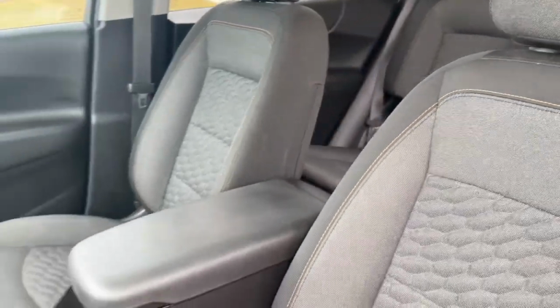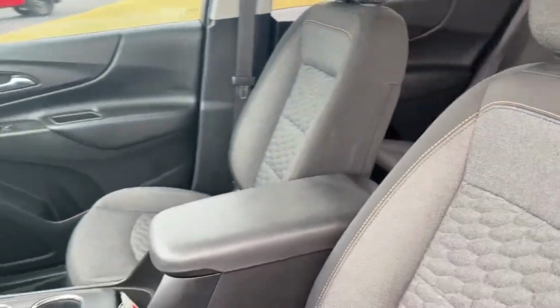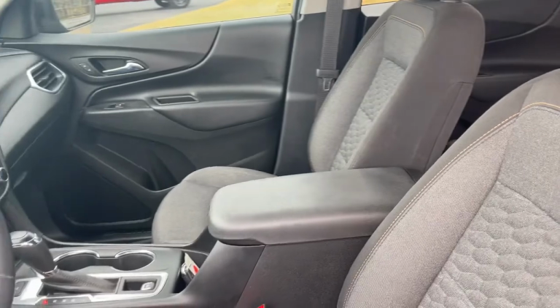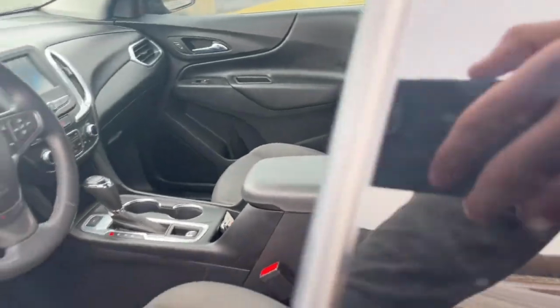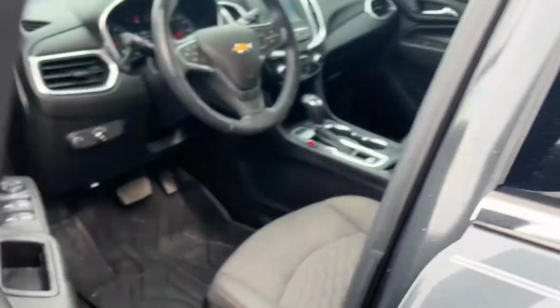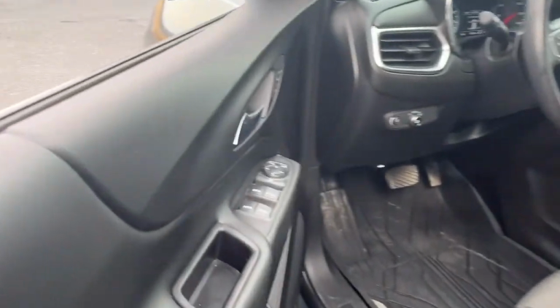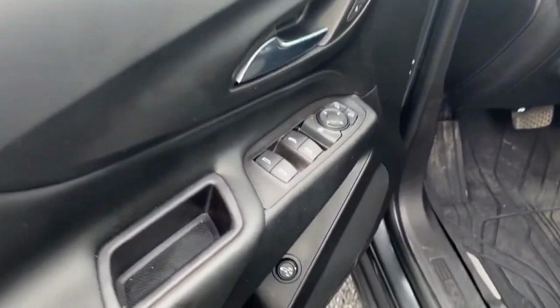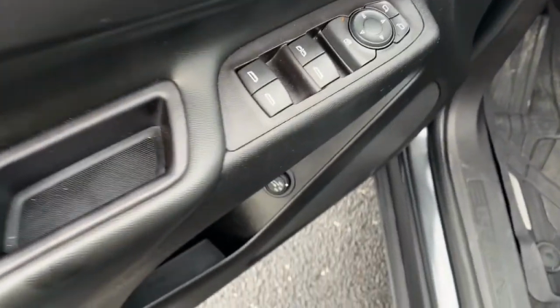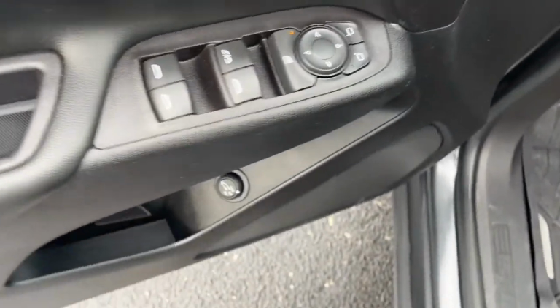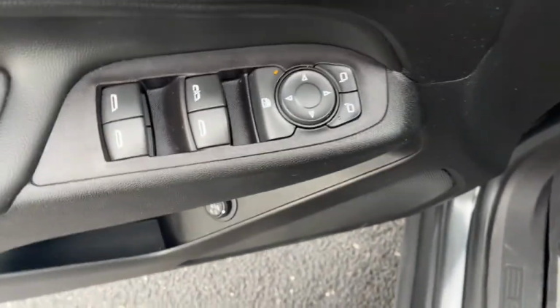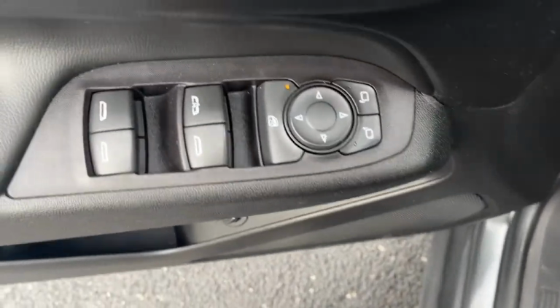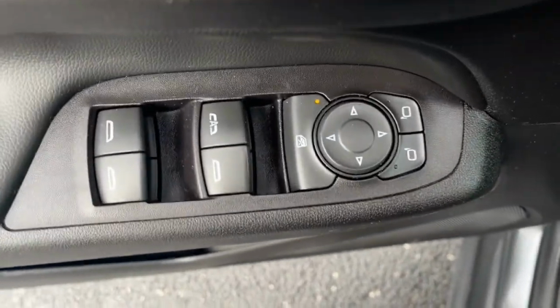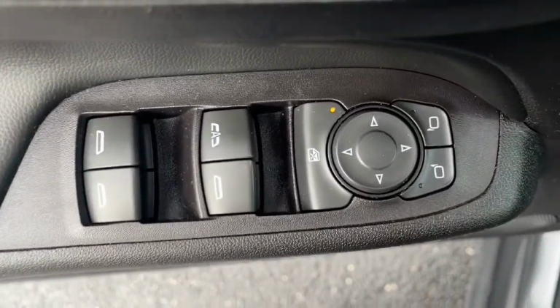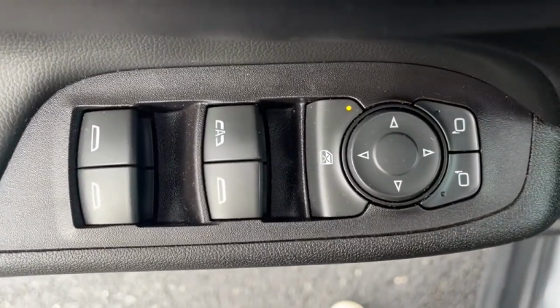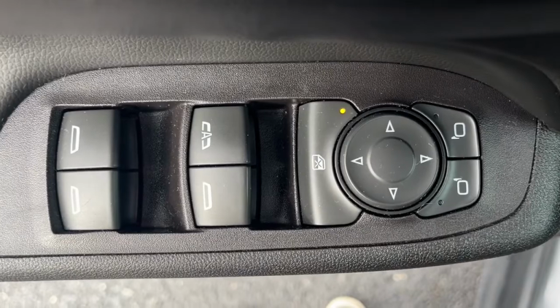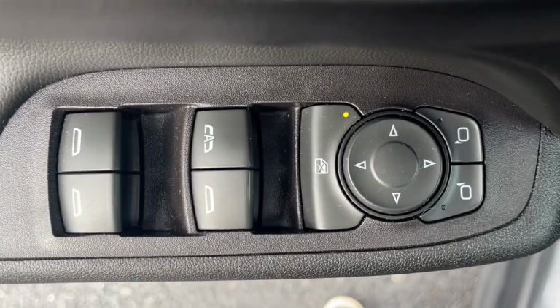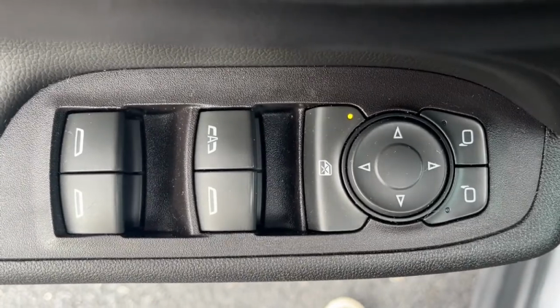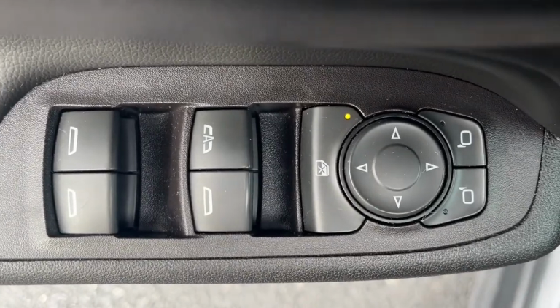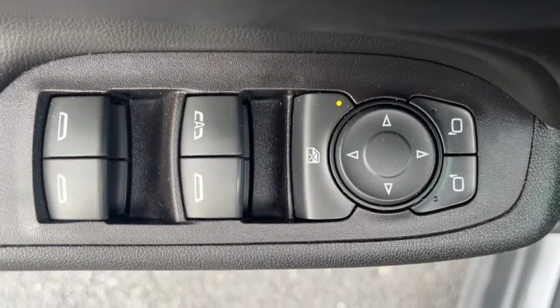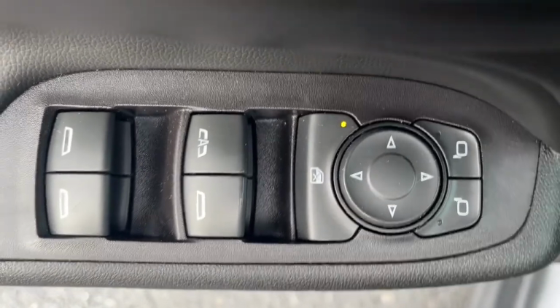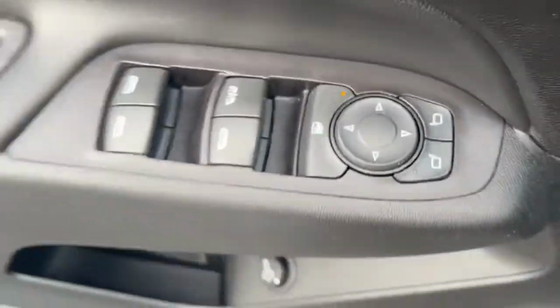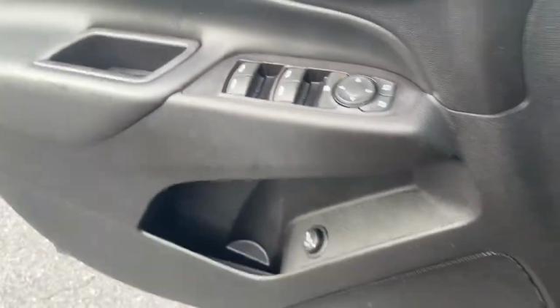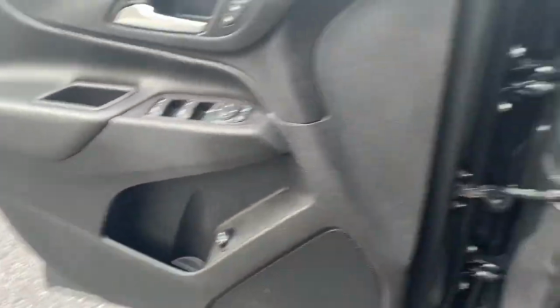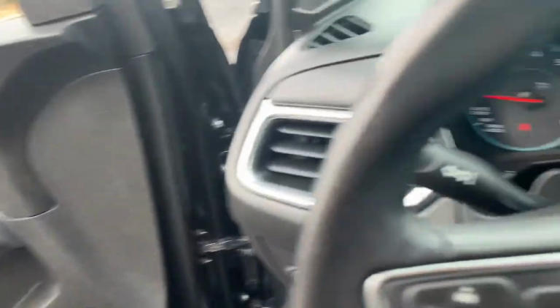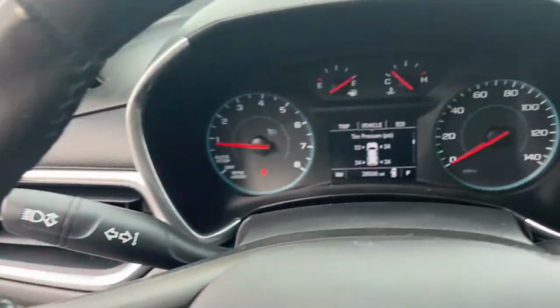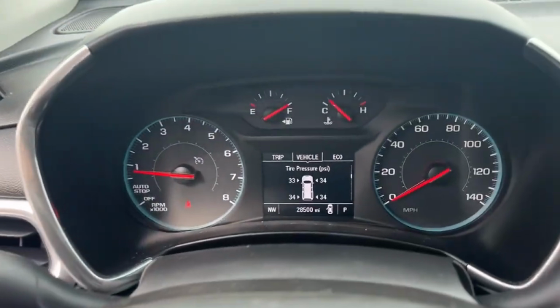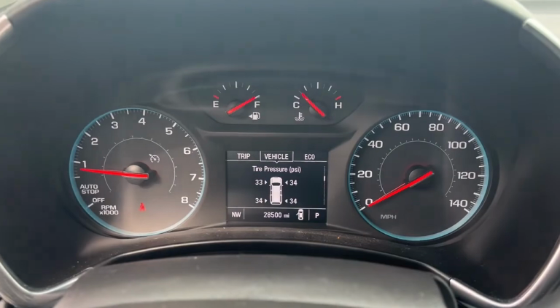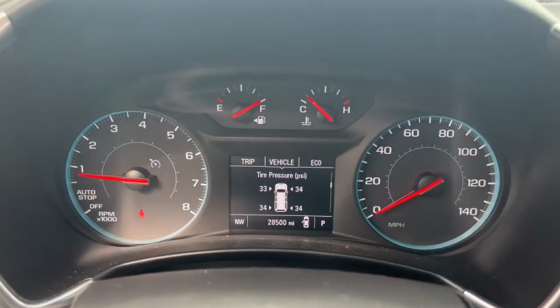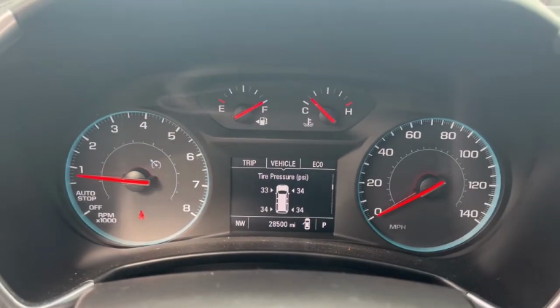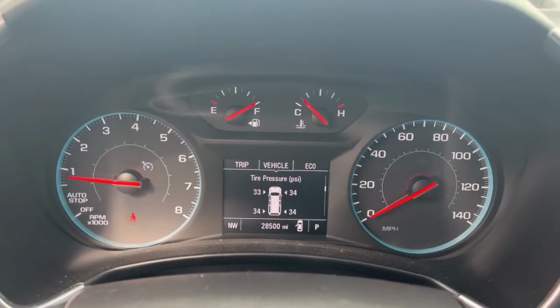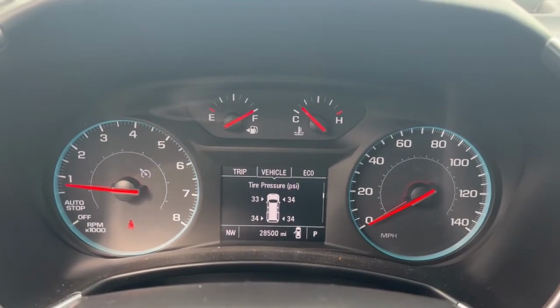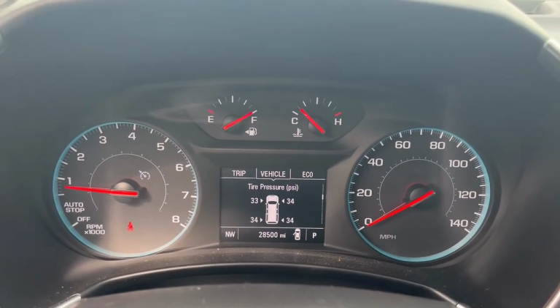All-wheel drive, keyless entry, satellite radio, heated mirrors, keyless start, backup camera, aluminum wheels, steering wheel audio controls, Bluetooth connection, power driver seat.